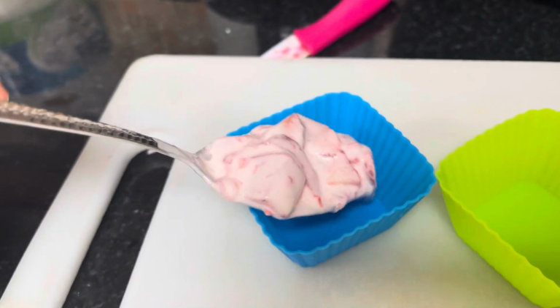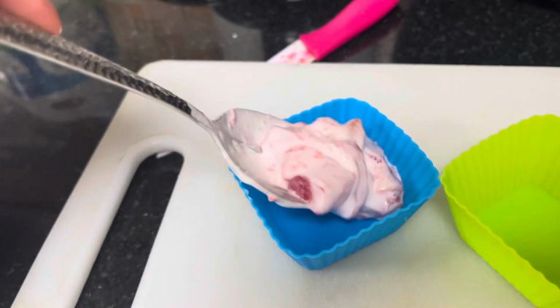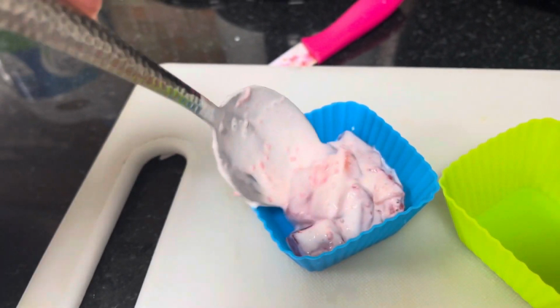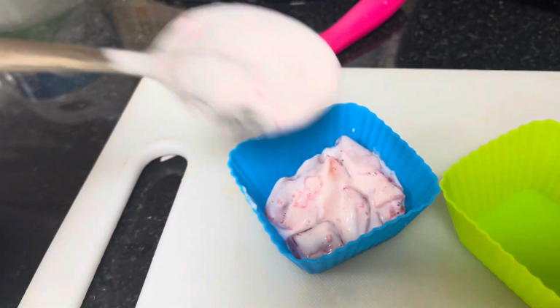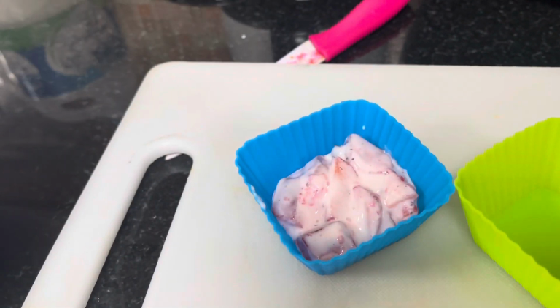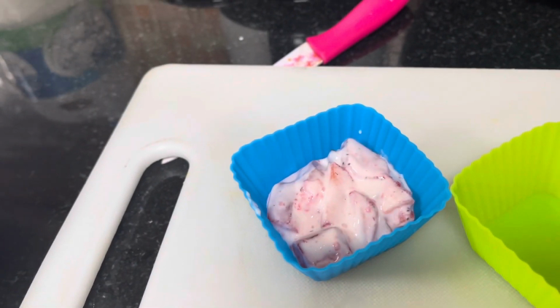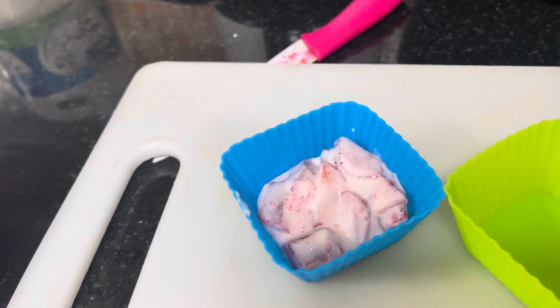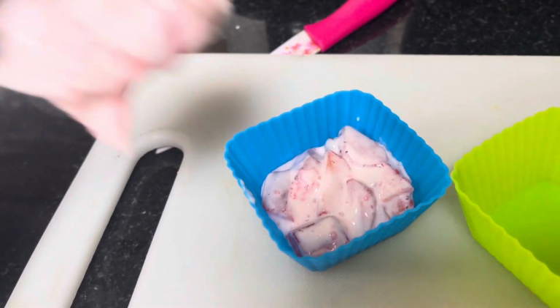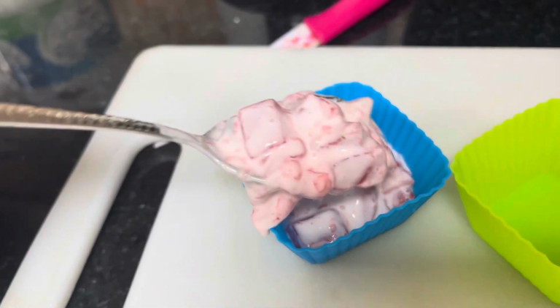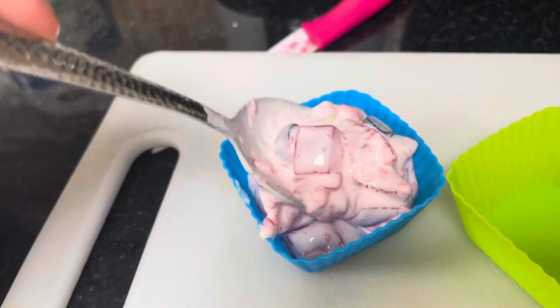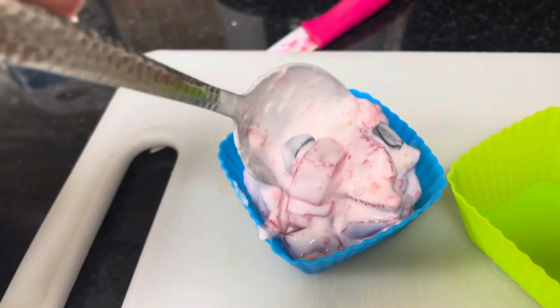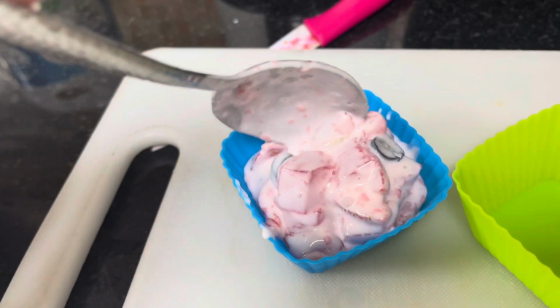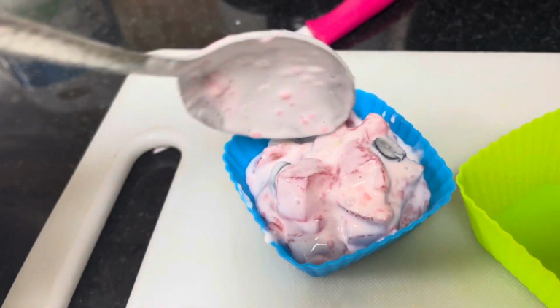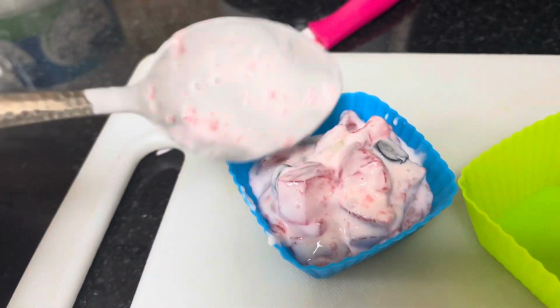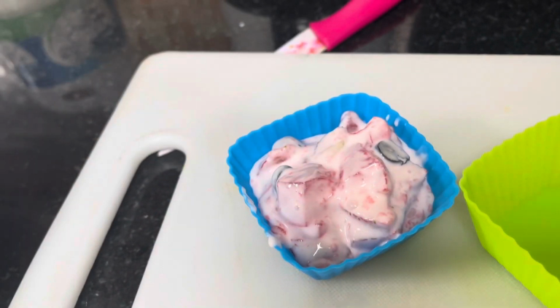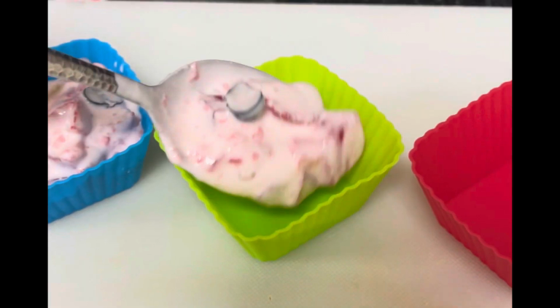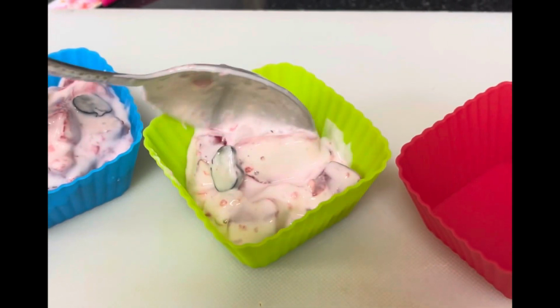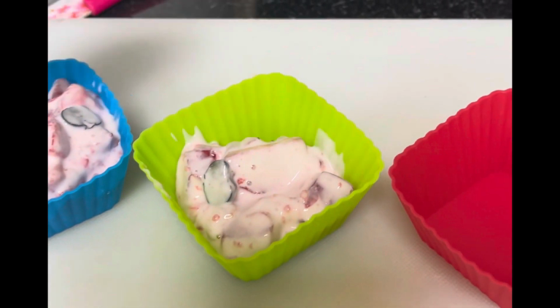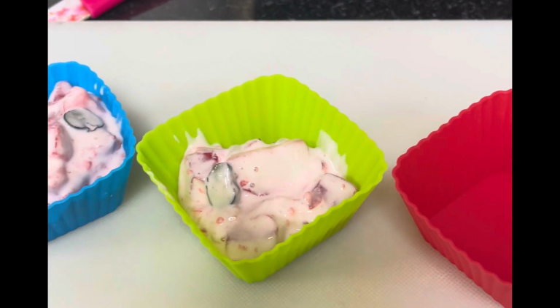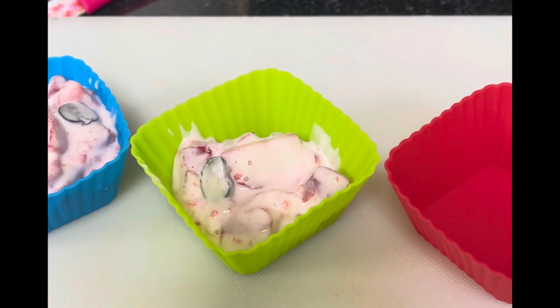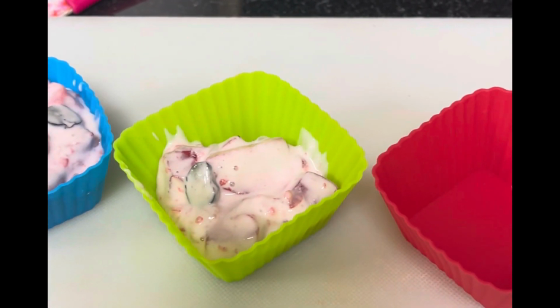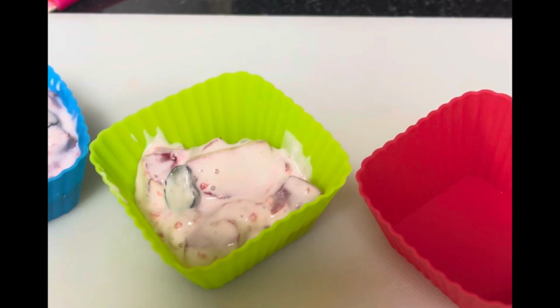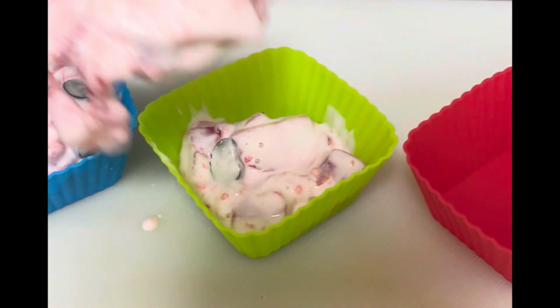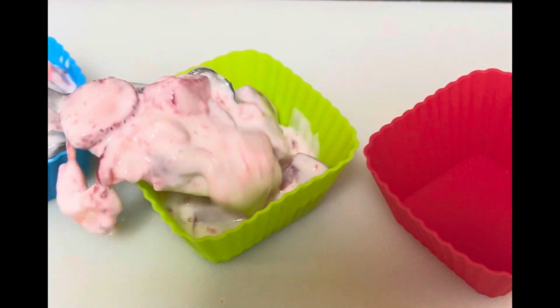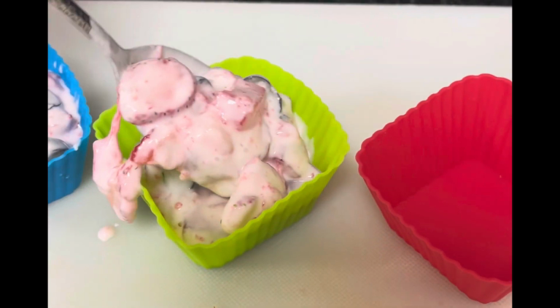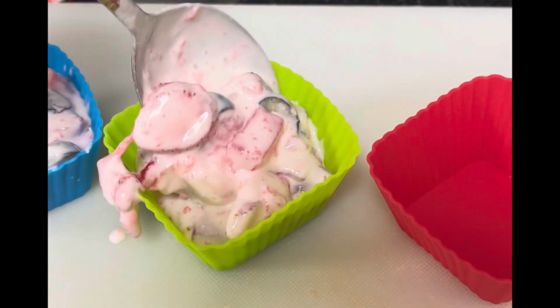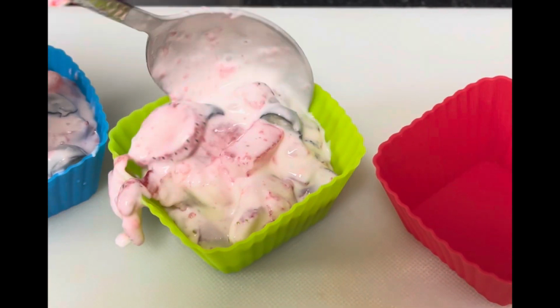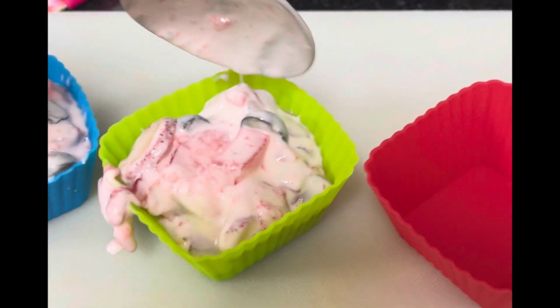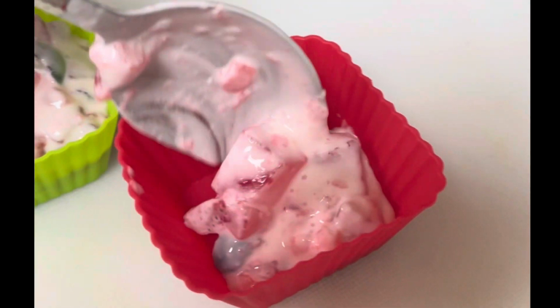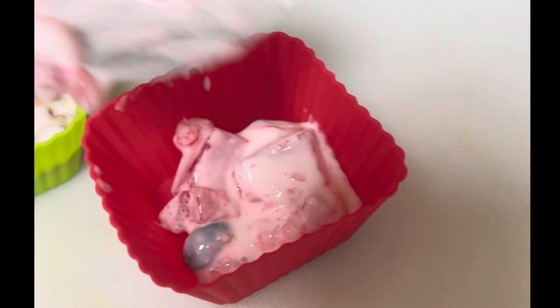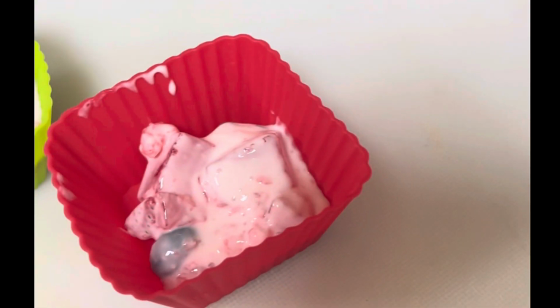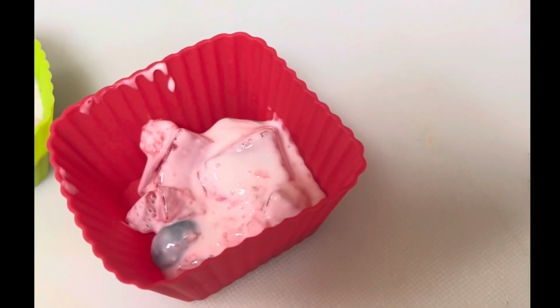Serve in portions for kids or a big serving for parties and get-togethers. Enjoy this delicious and super easy dessert. Like and comment below, and don't forget to subscribe for more amazing and easy recipes.